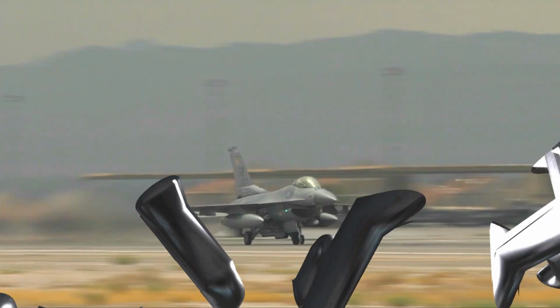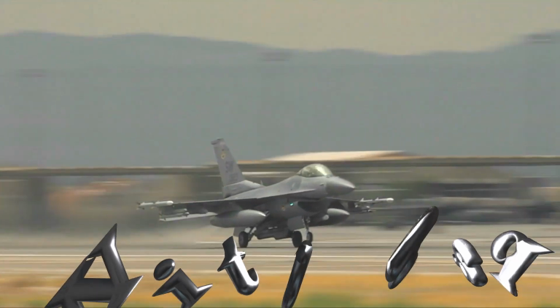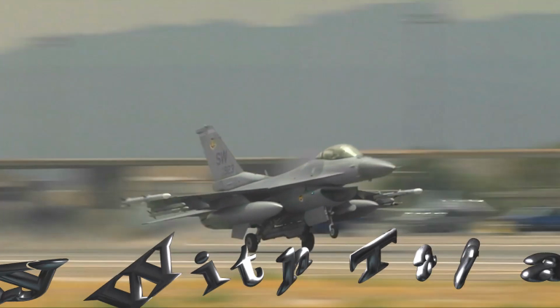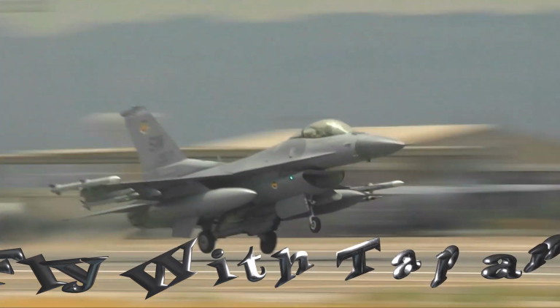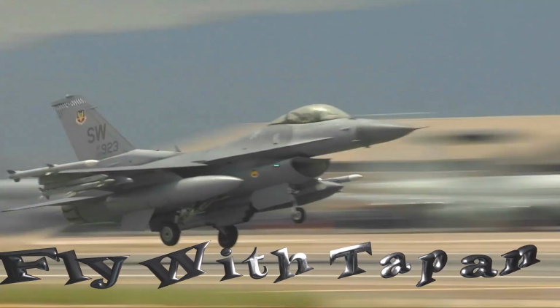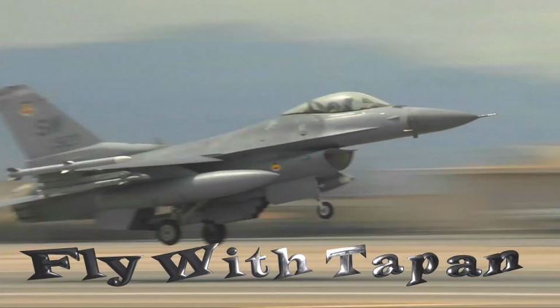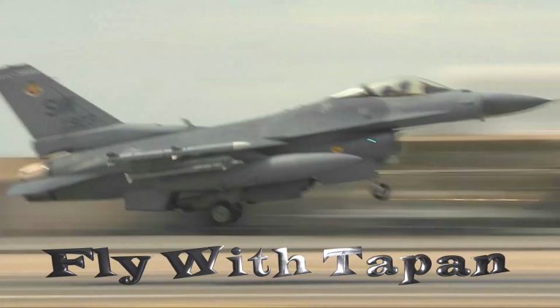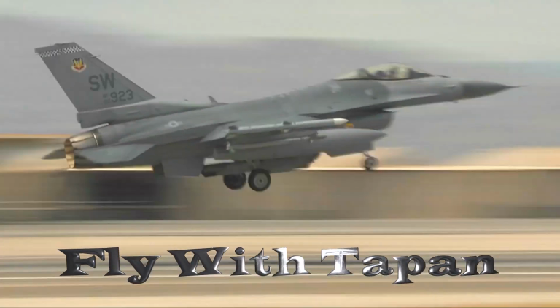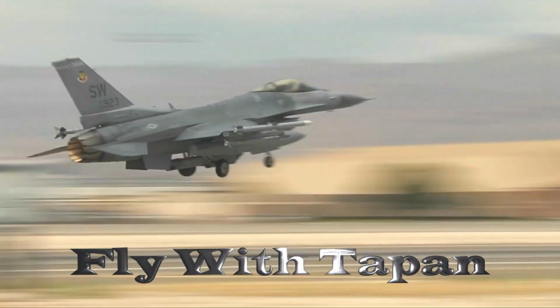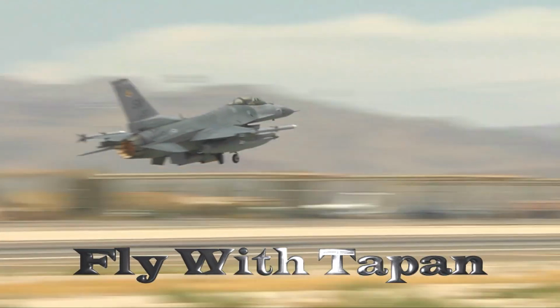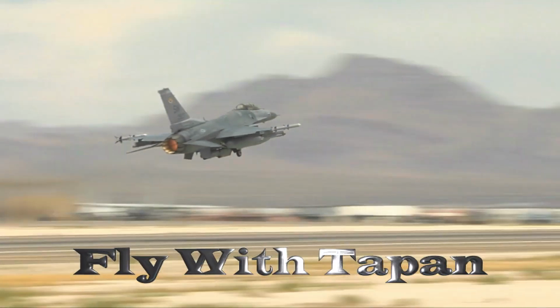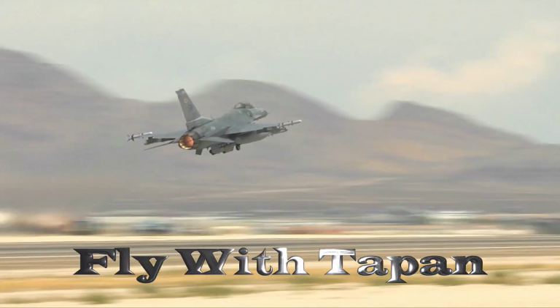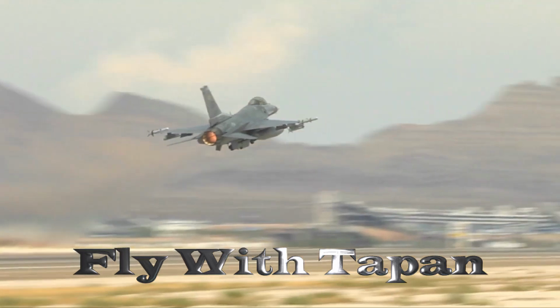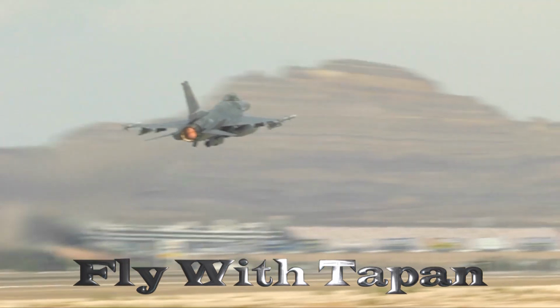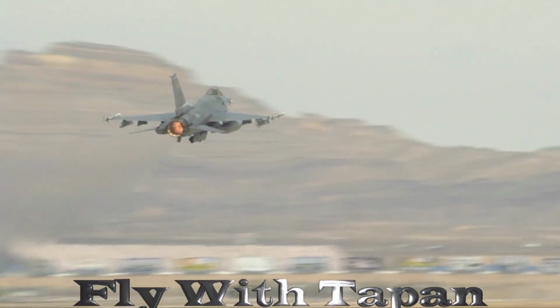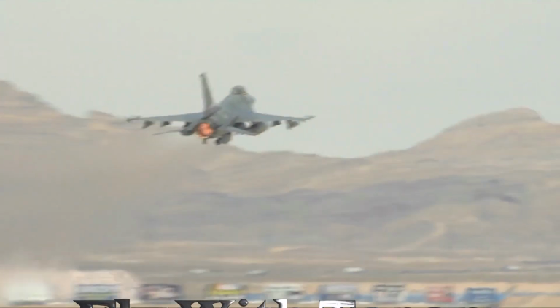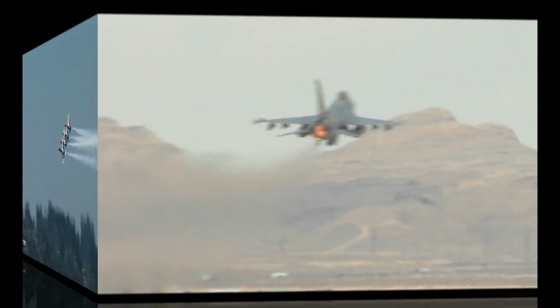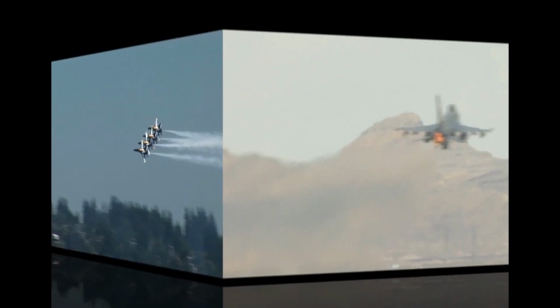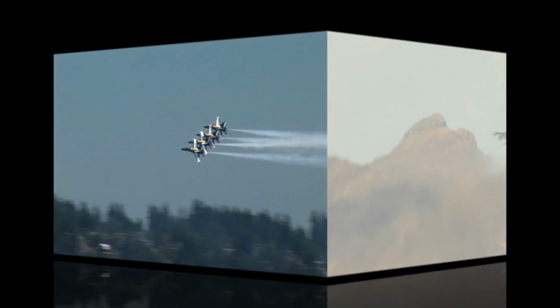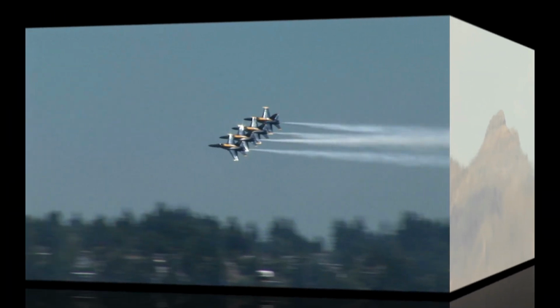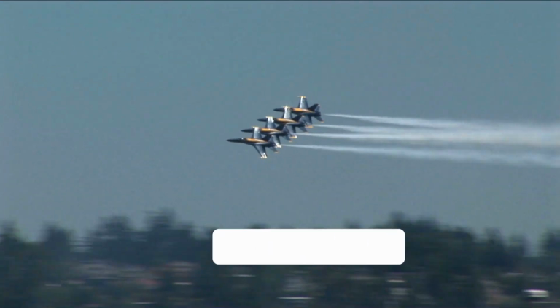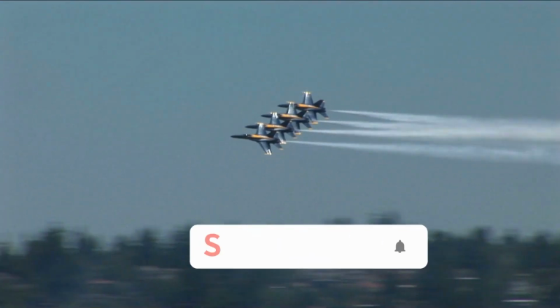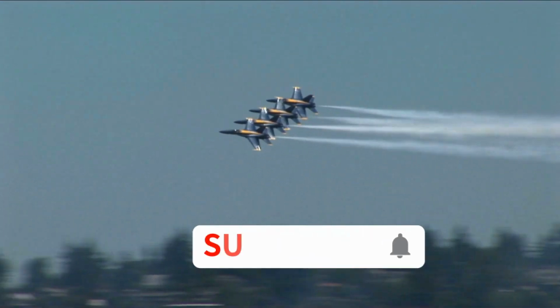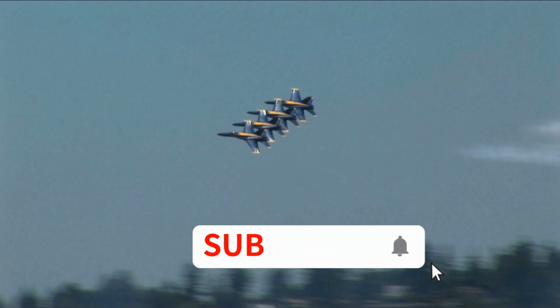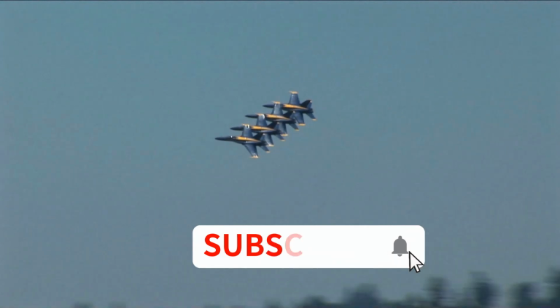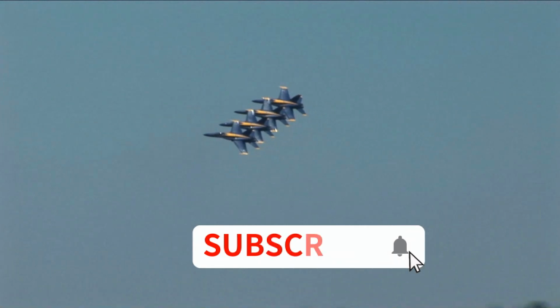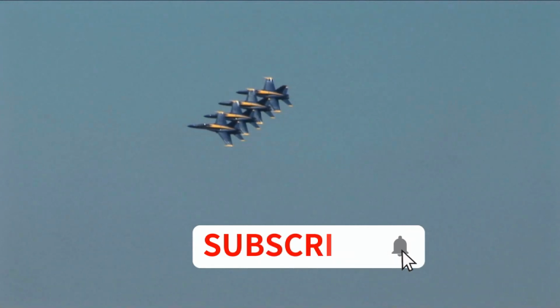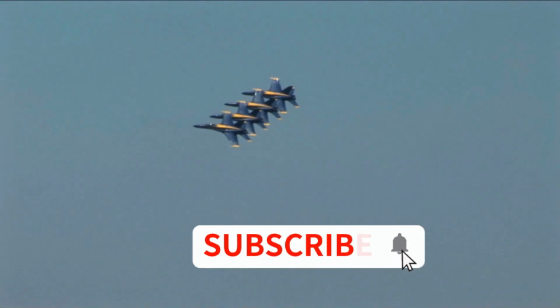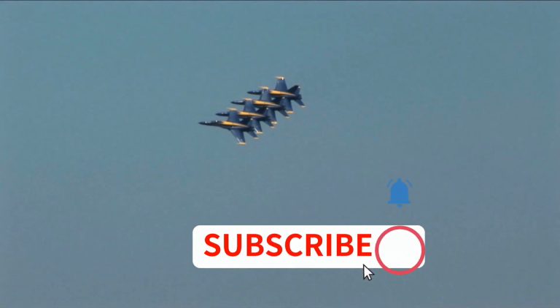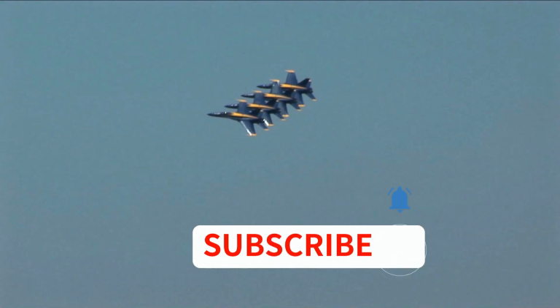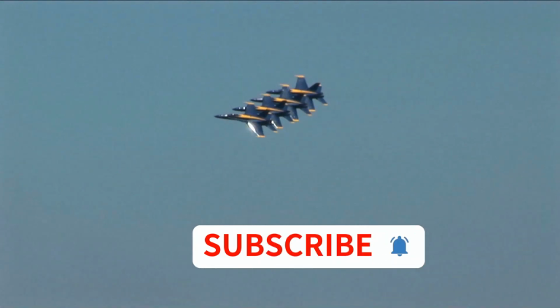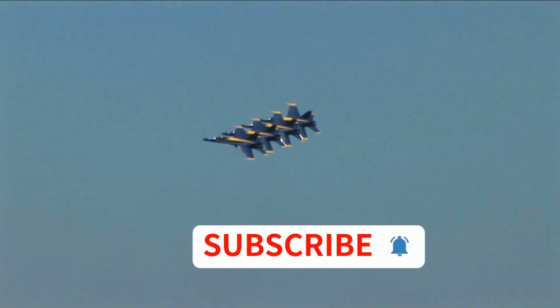Hi, I am Tapon Chakraborty. Welcome to my channel Fly with Tapon, where I discuss aviation and space-related topics. If you are interested to know about this world, please subscribe now and hit the bell icon. Every Tuesday I upload an interesting video.